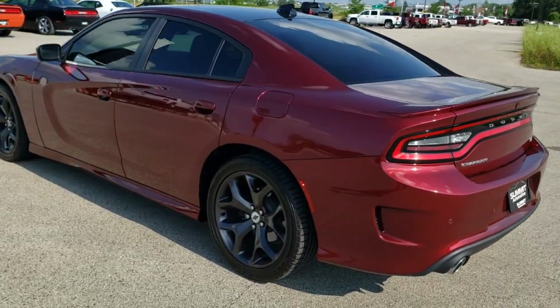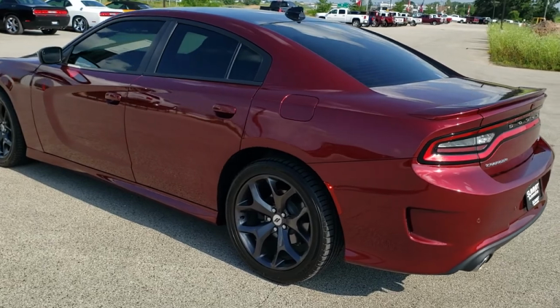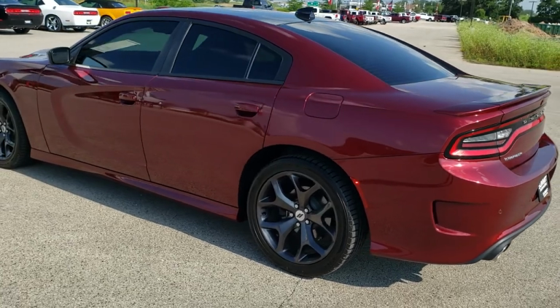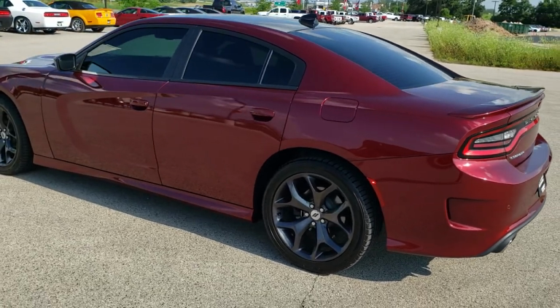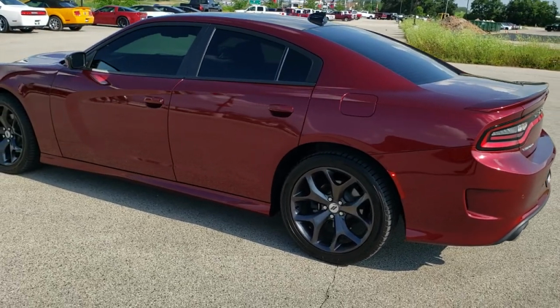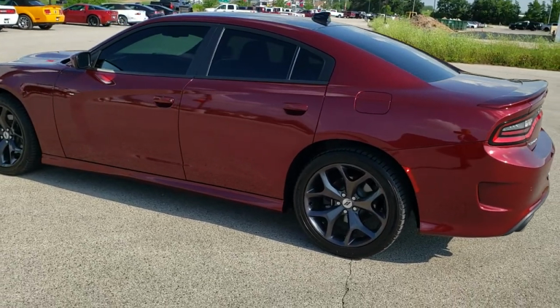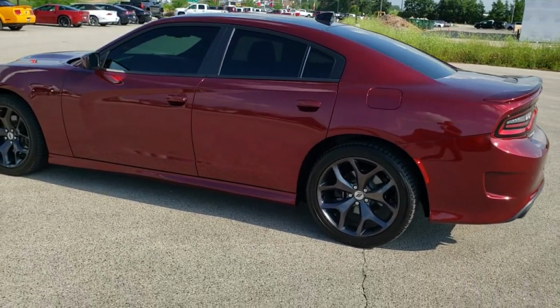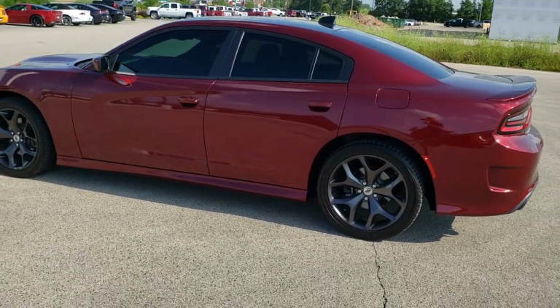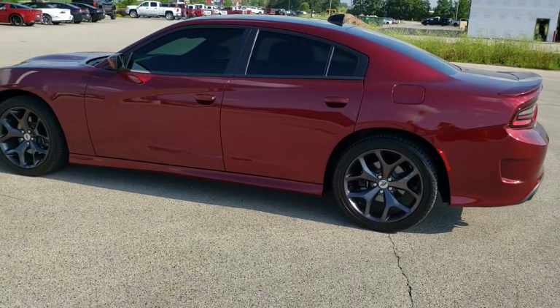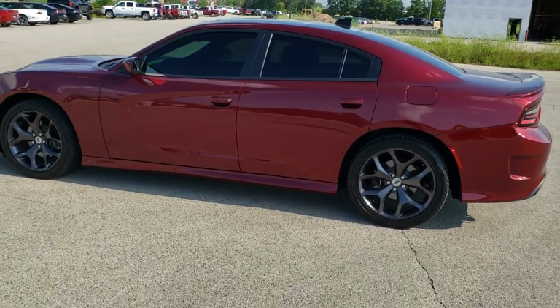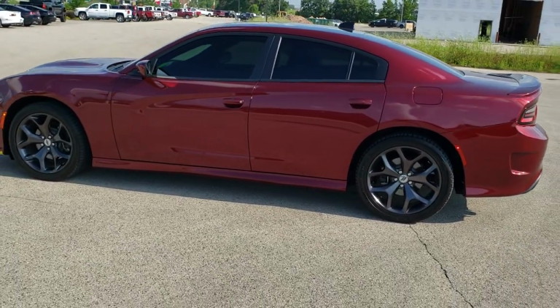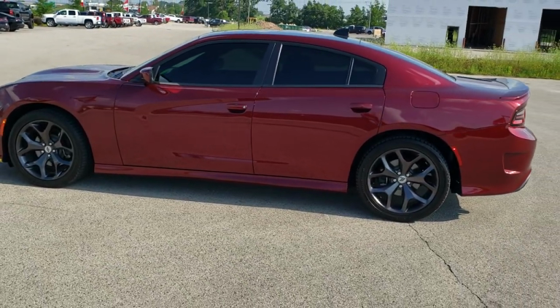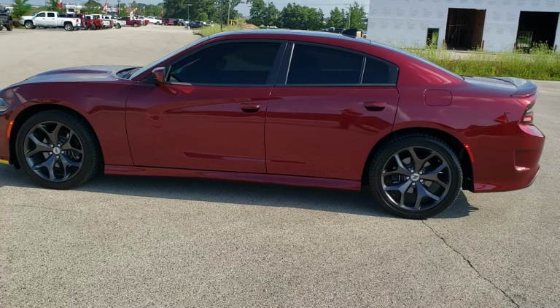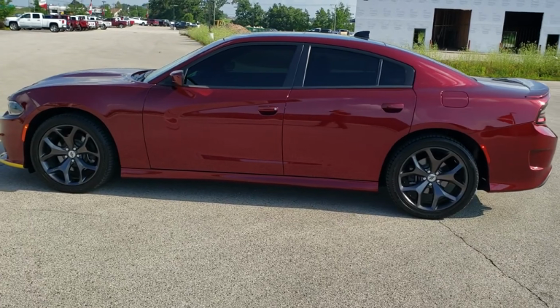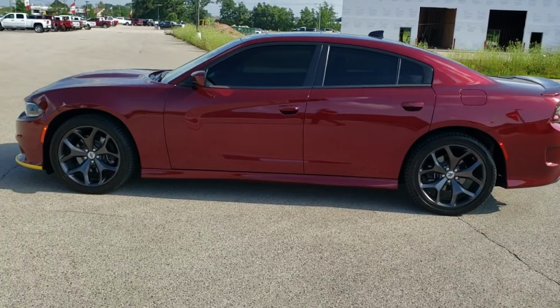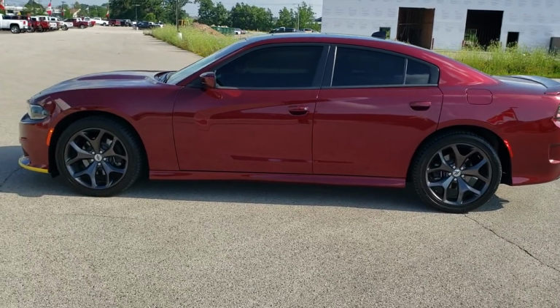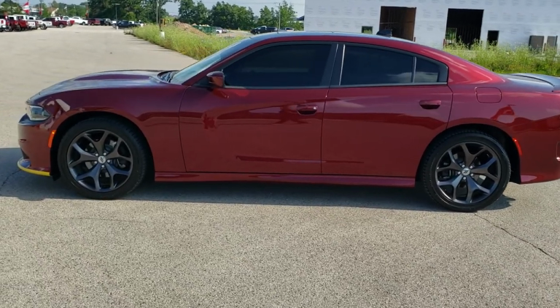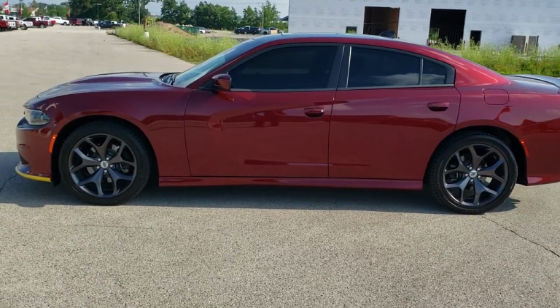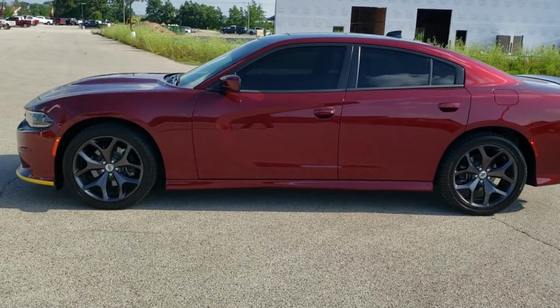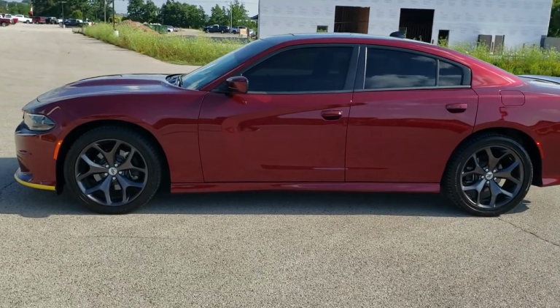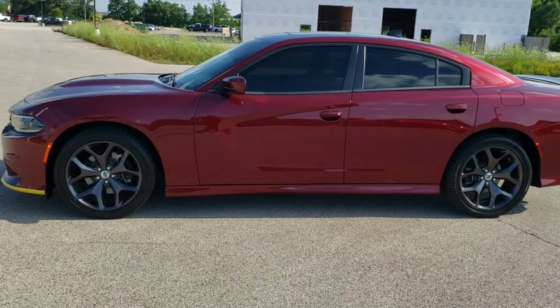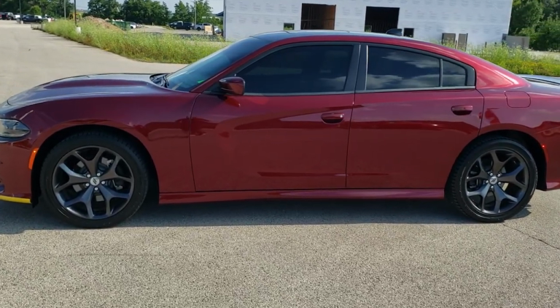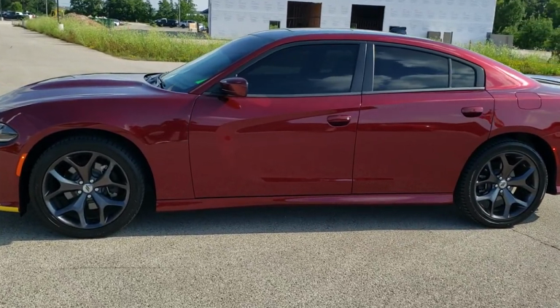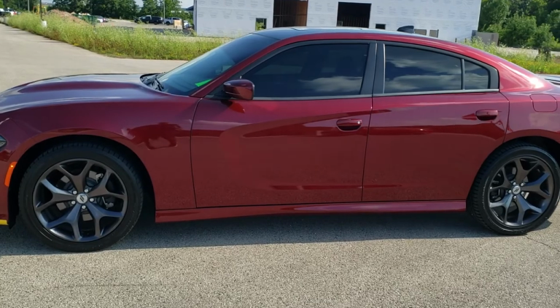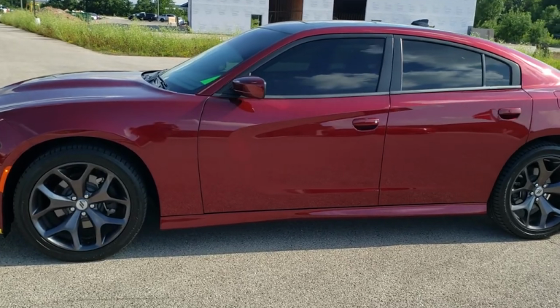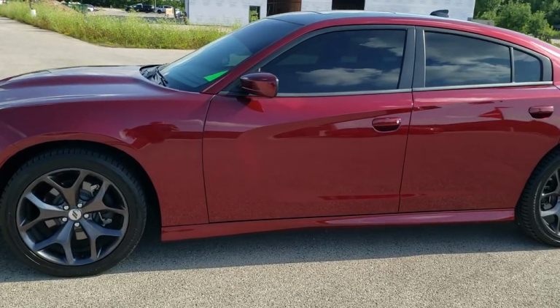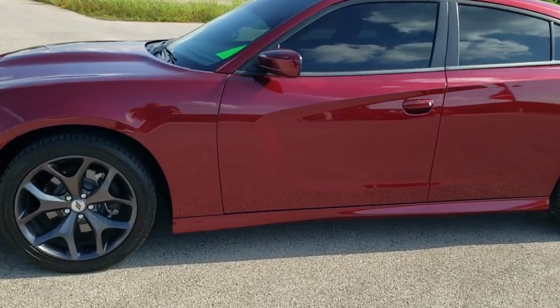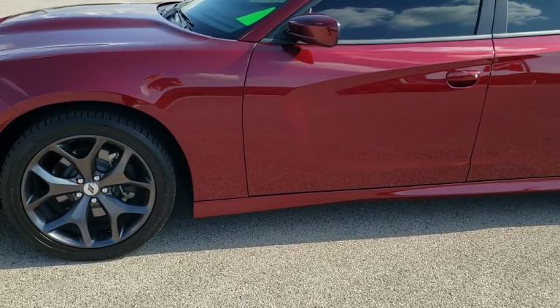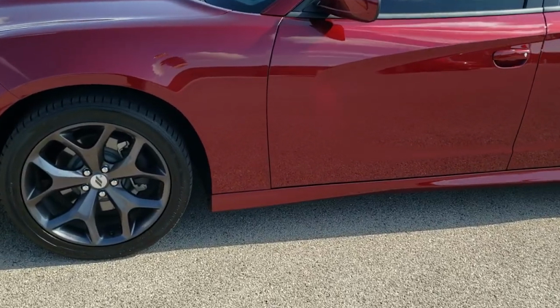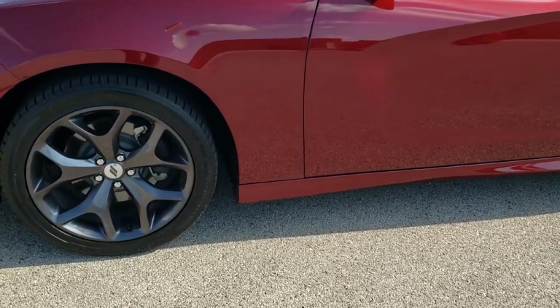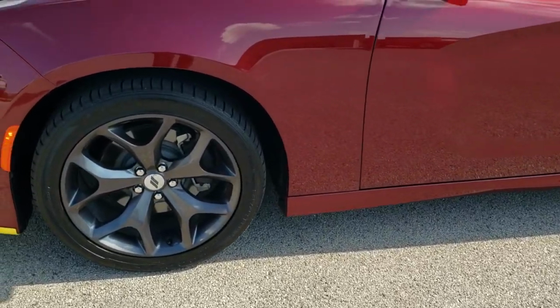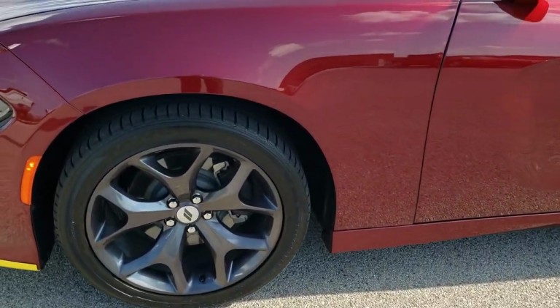Octane red is the color. We shoot all of our videos in 1080p, 60 frames per second. So if you have HD capabilities on your computer, tablet or smartphone device, turn them on right now because it is definitely your best way to check out the quality and condition of the vehicle before seeing it in person.